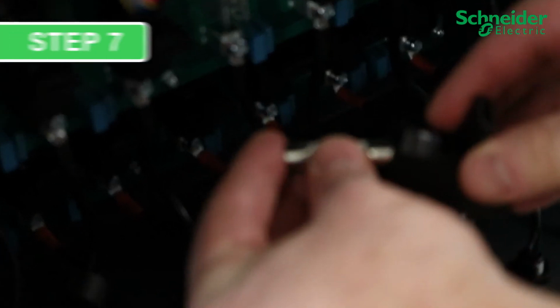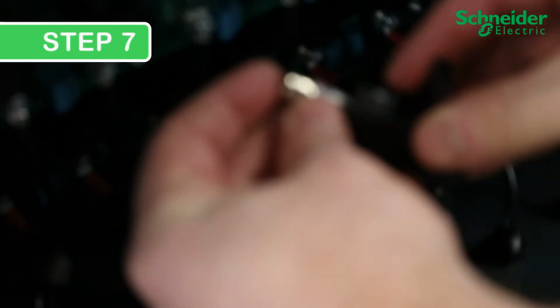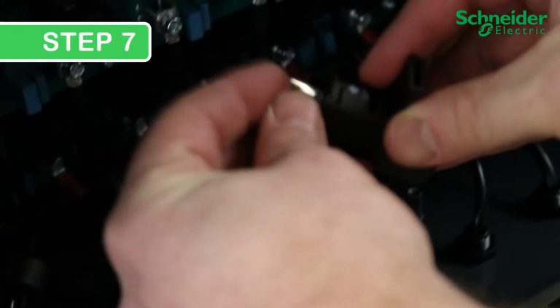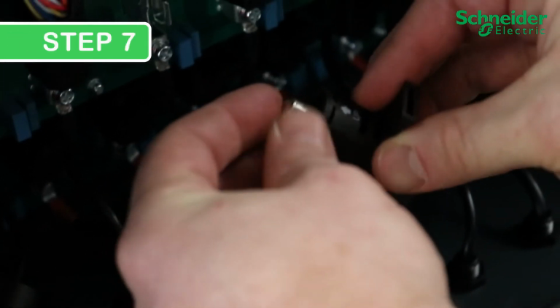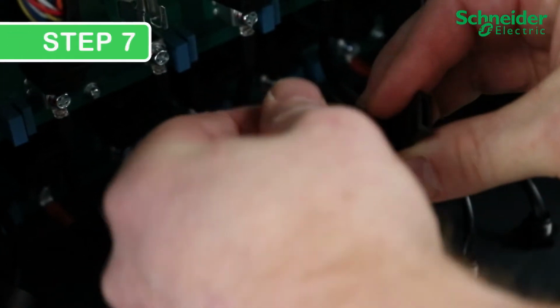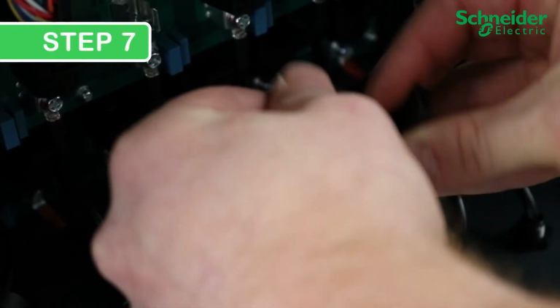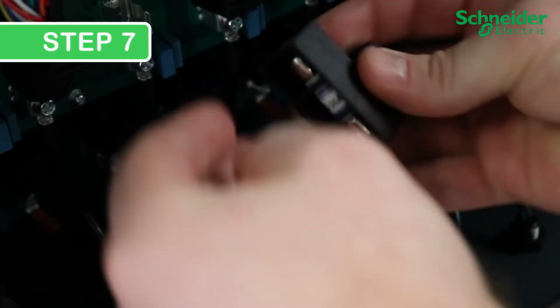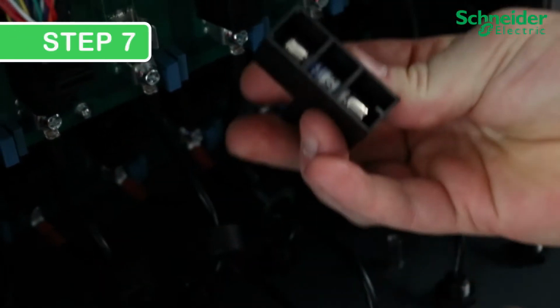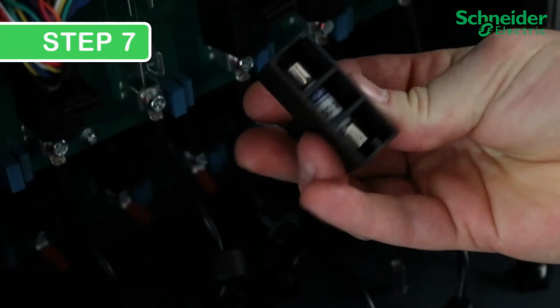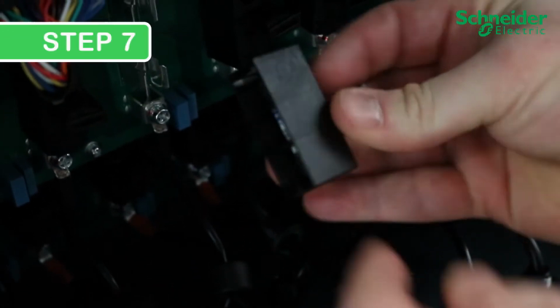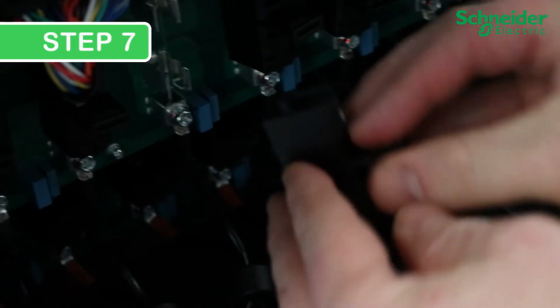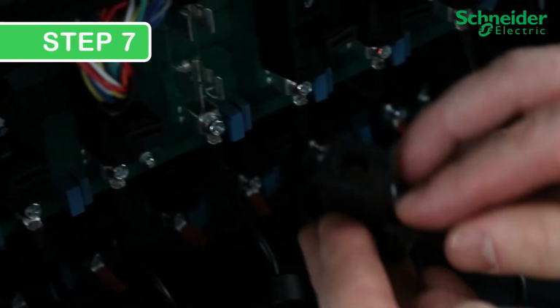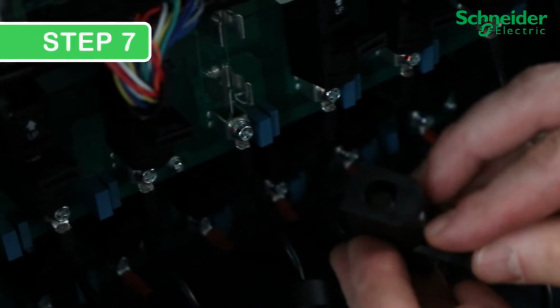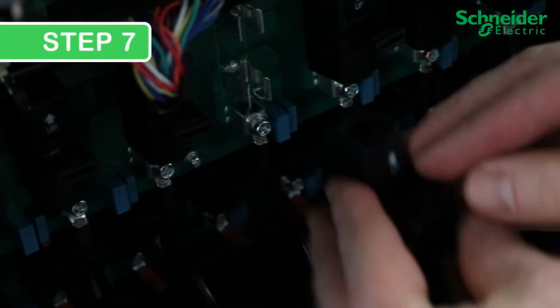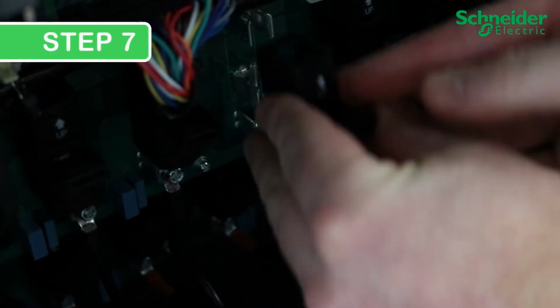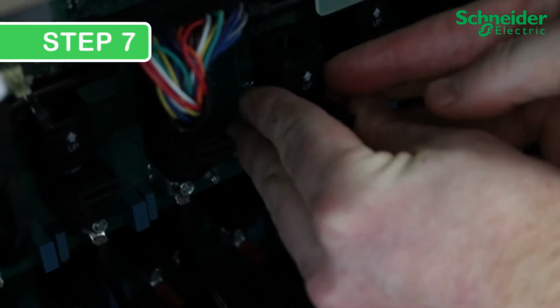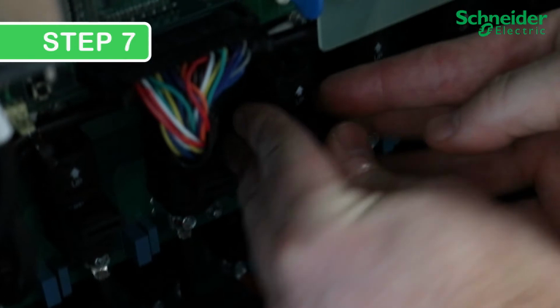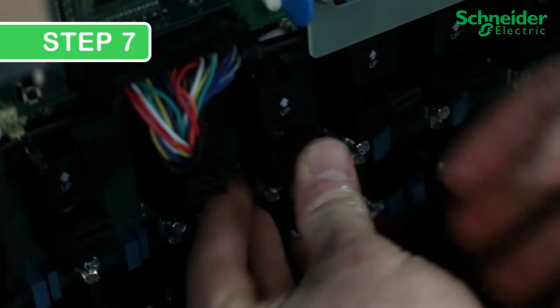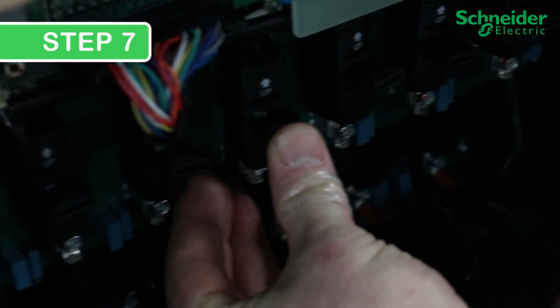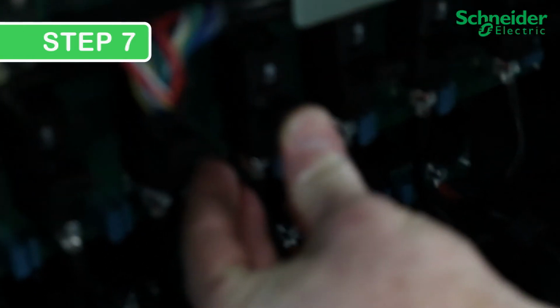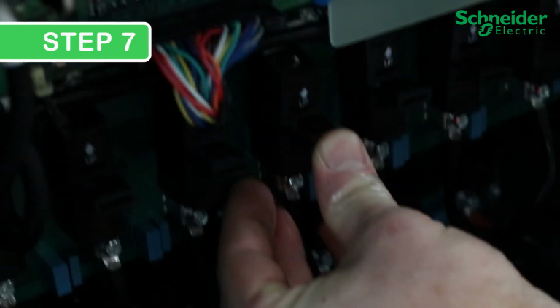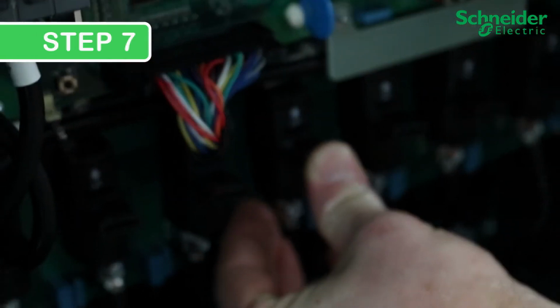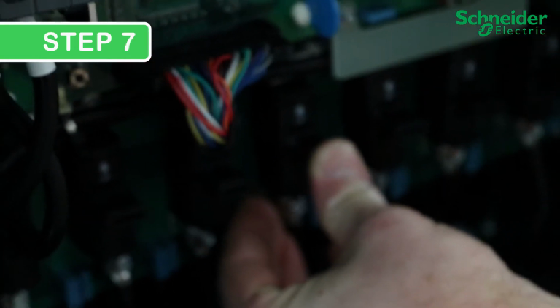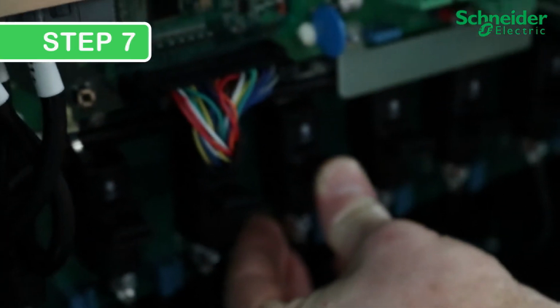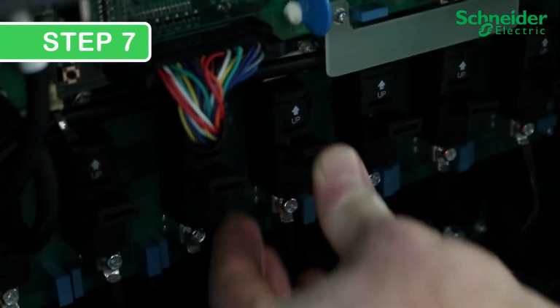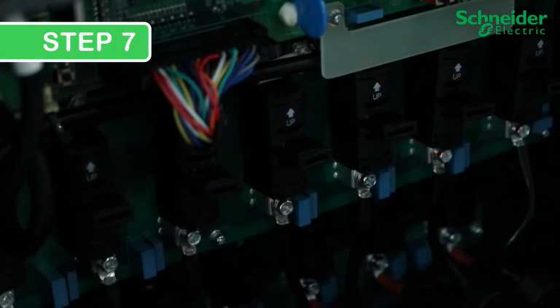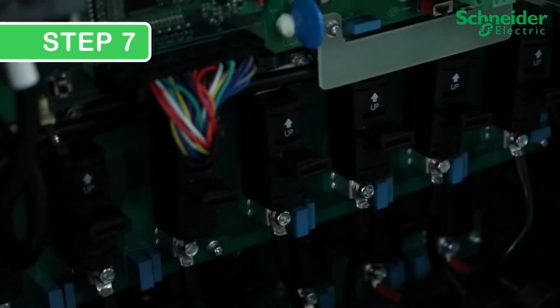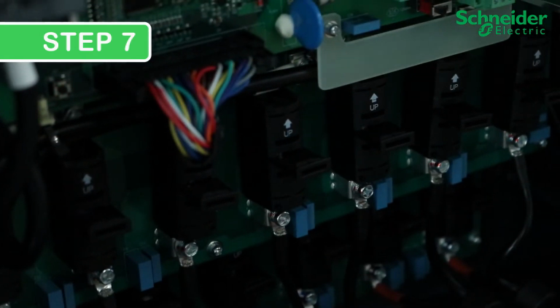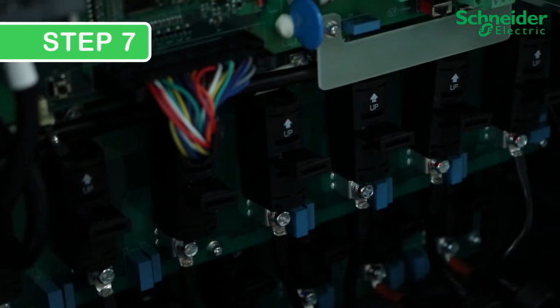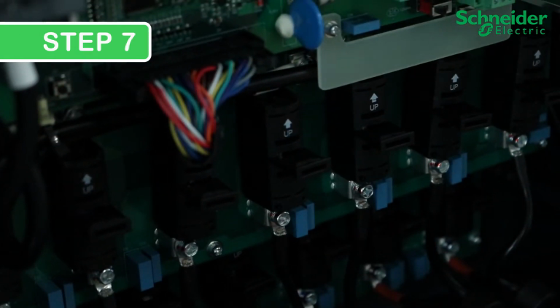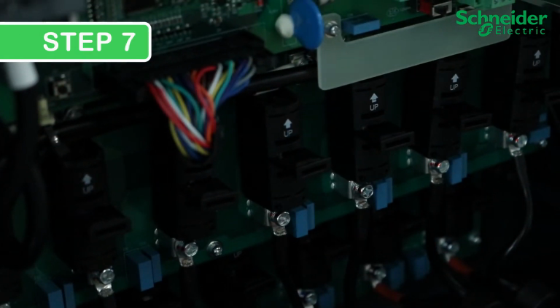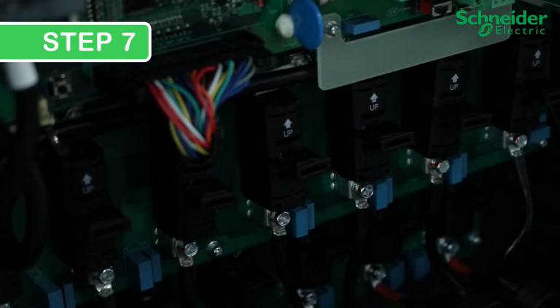Step 7. Insert the new fuse into the fuse holder and push it back onto the fuse clips. While doing this, ensure the arrow mark is pointing up on the fuse holder.